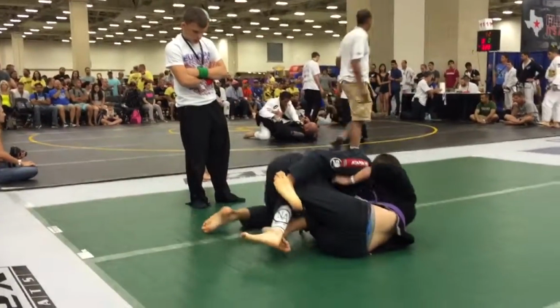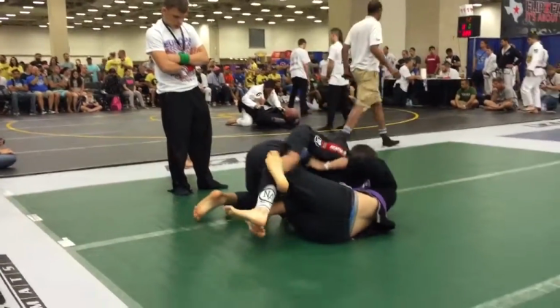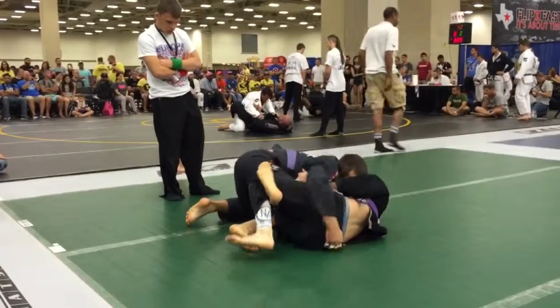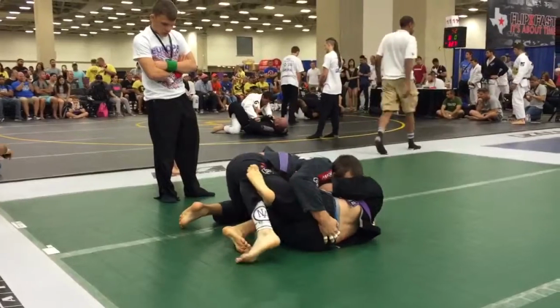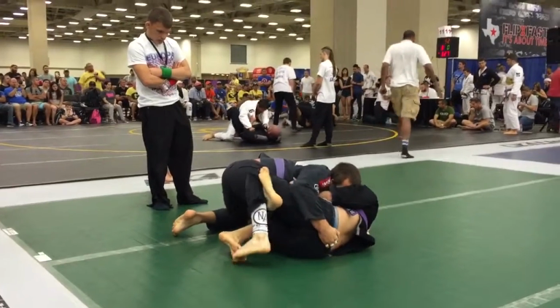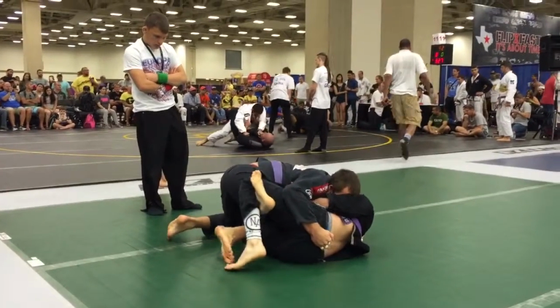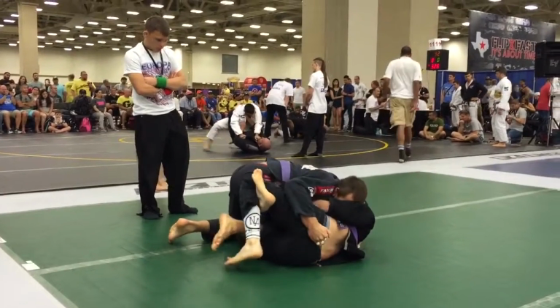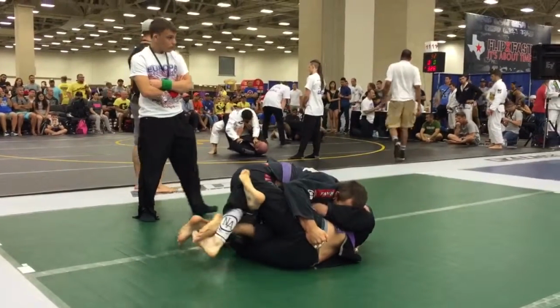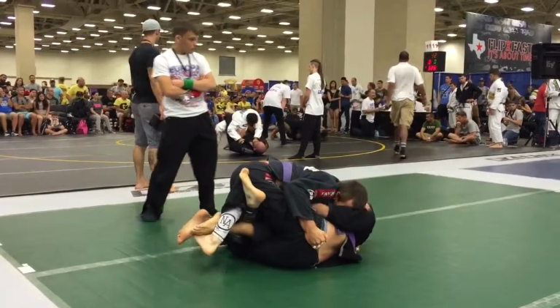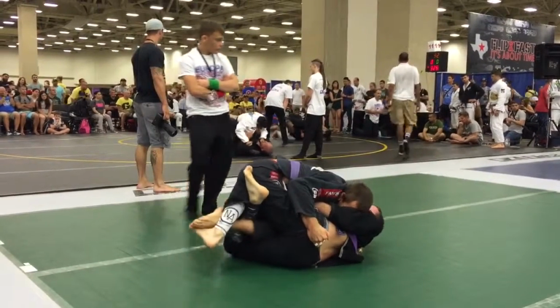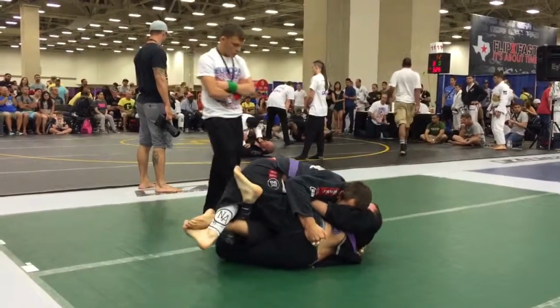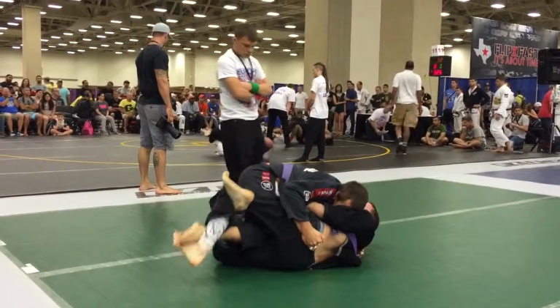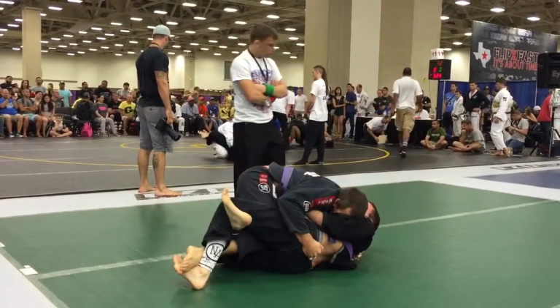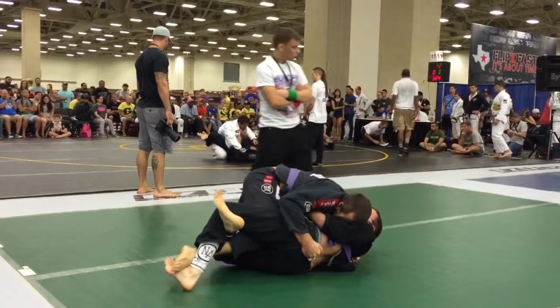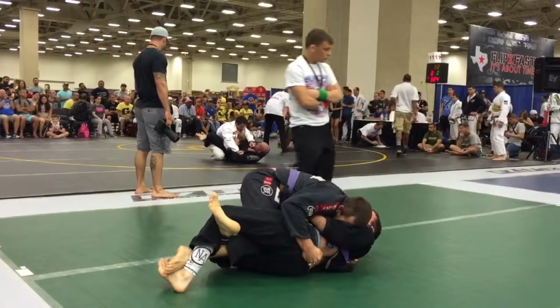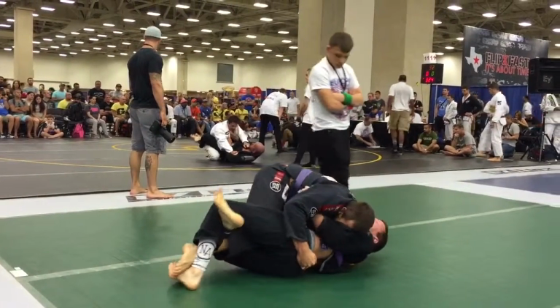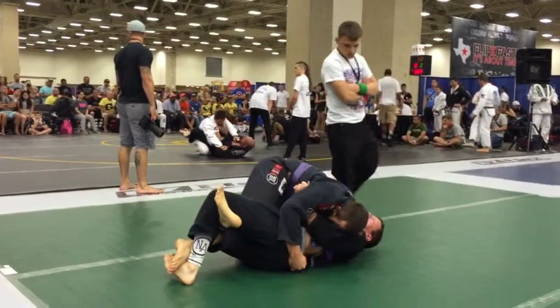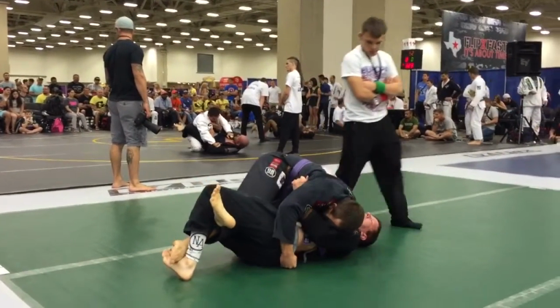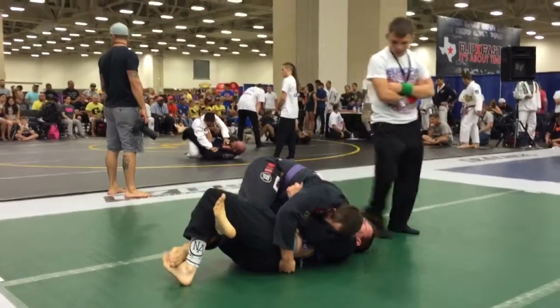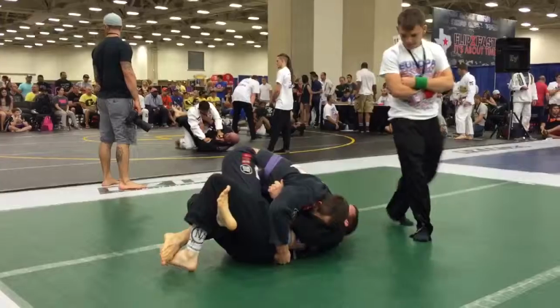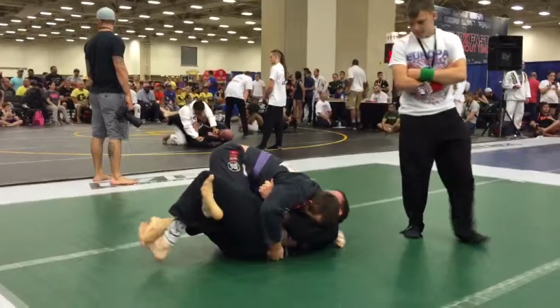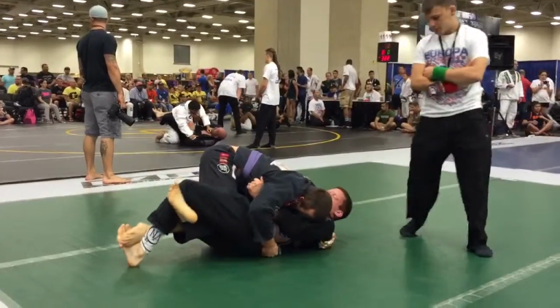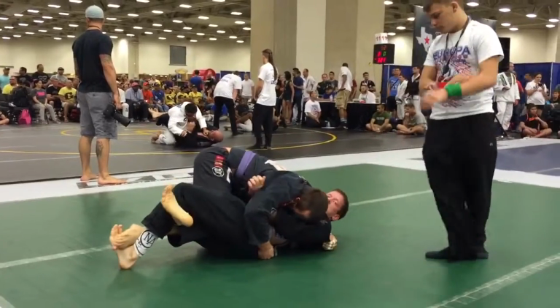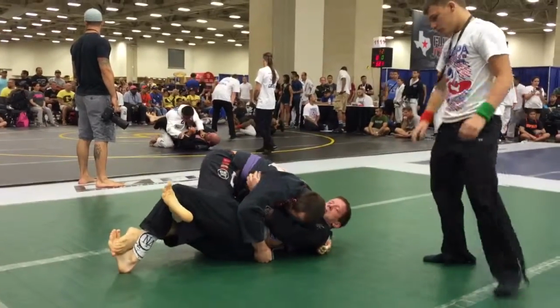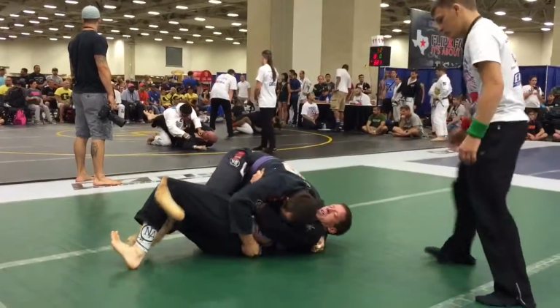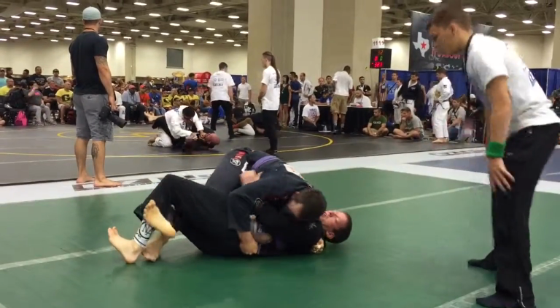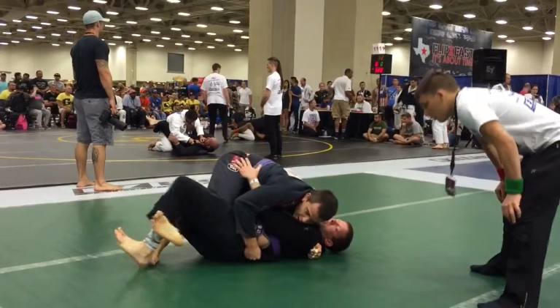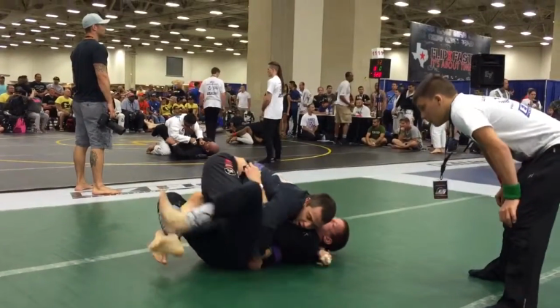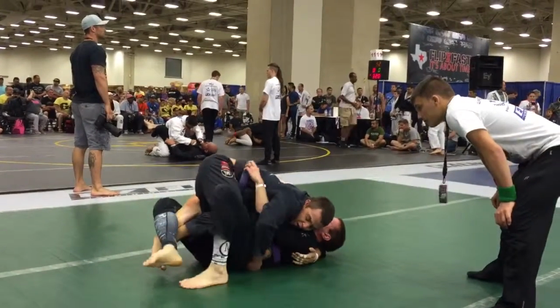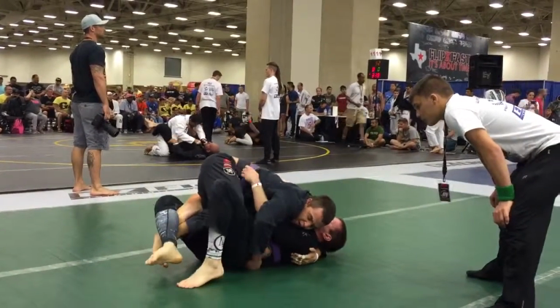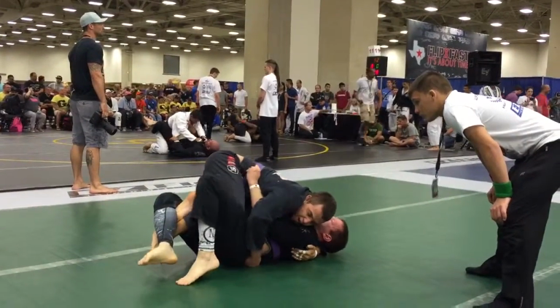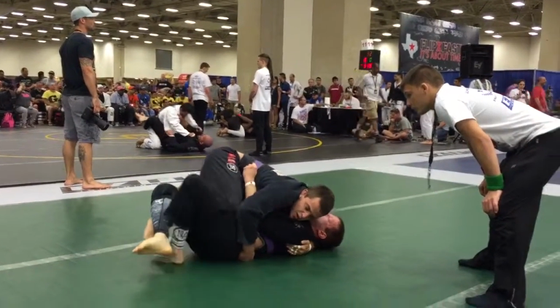Lock down right there. Lock down. Grab the belt. Go. Grab the belt — you're right next to the belt. Grab his belt. There he's working. Yeah. Good.